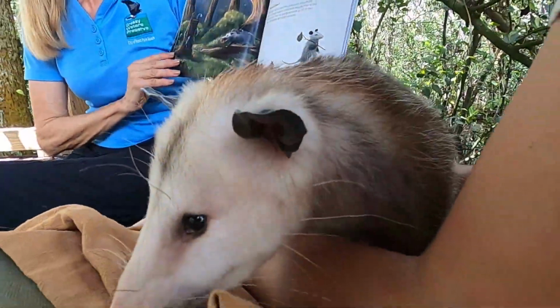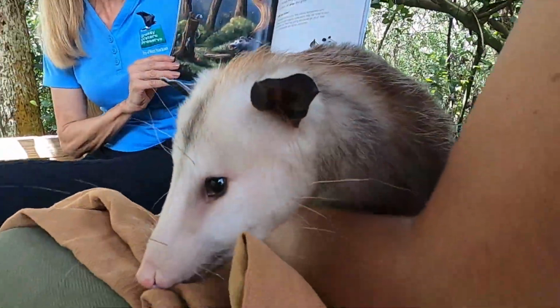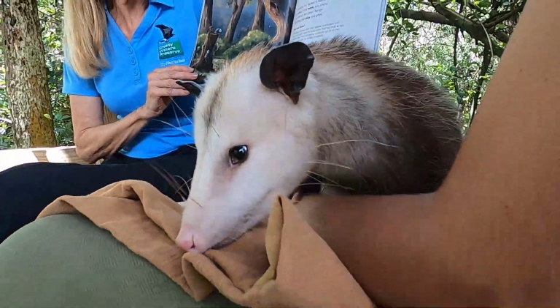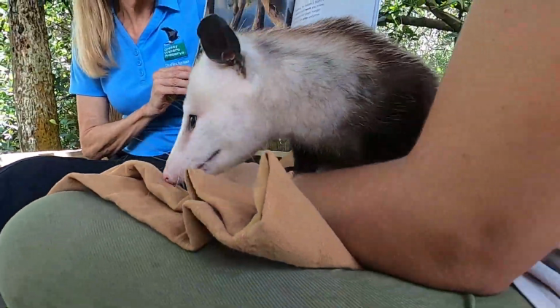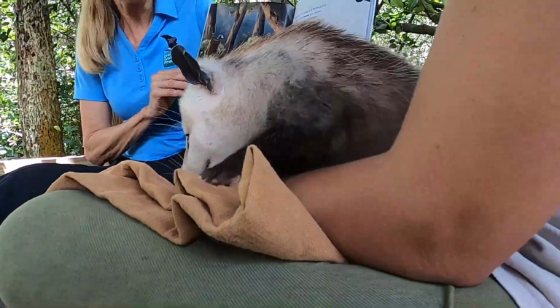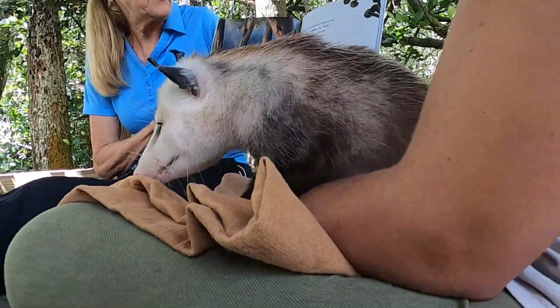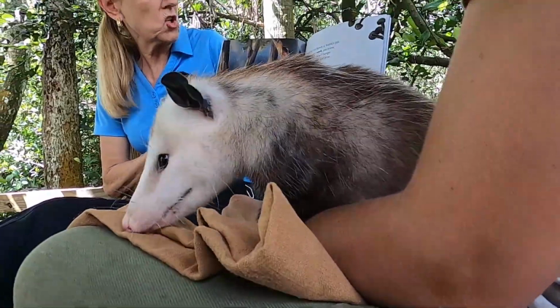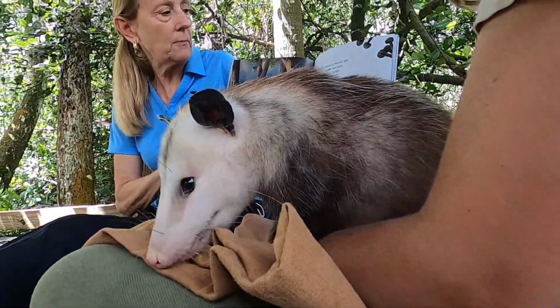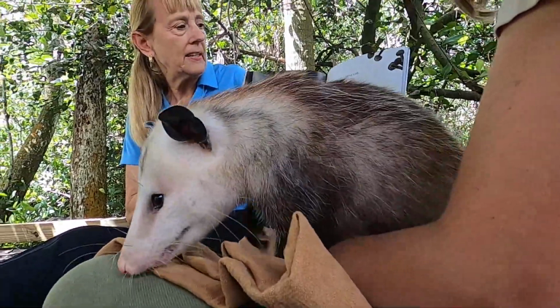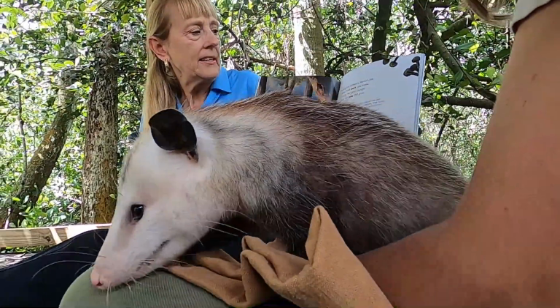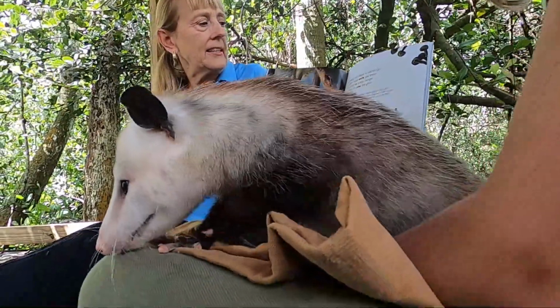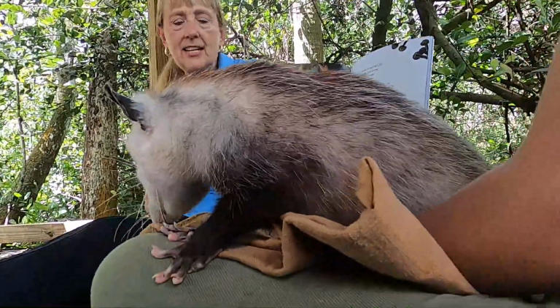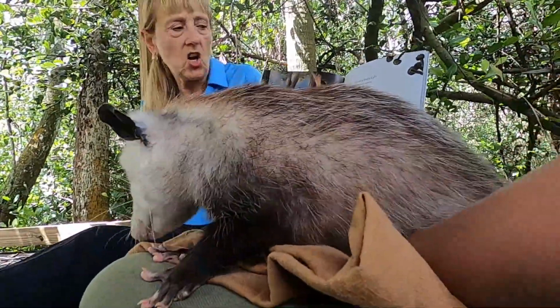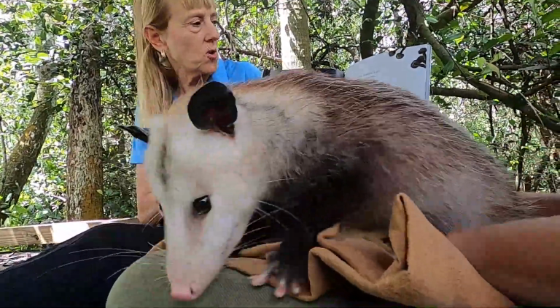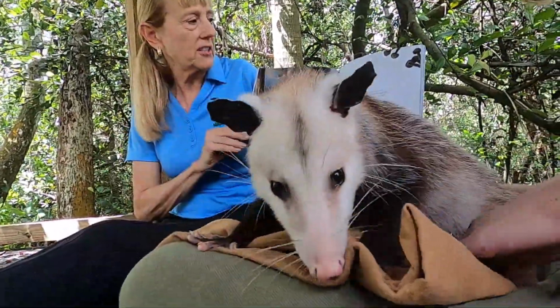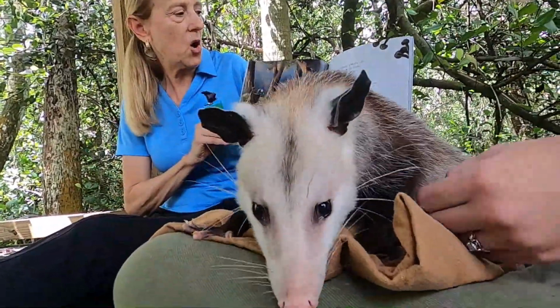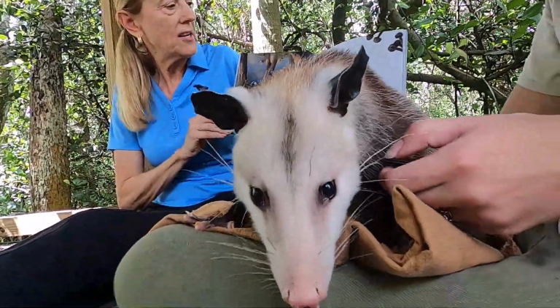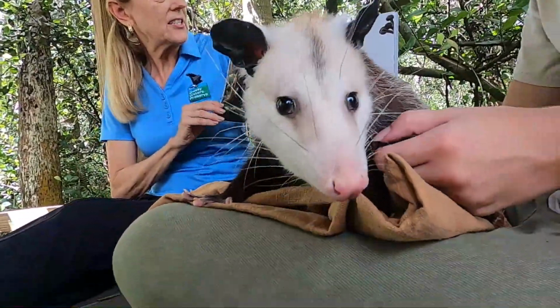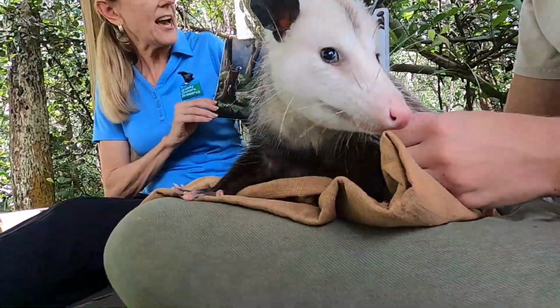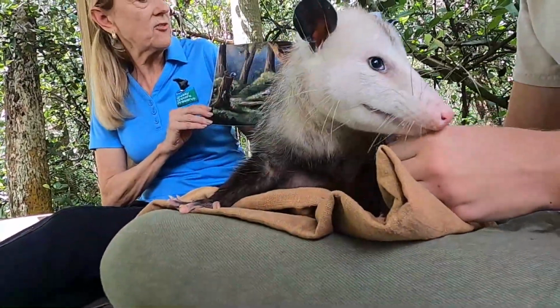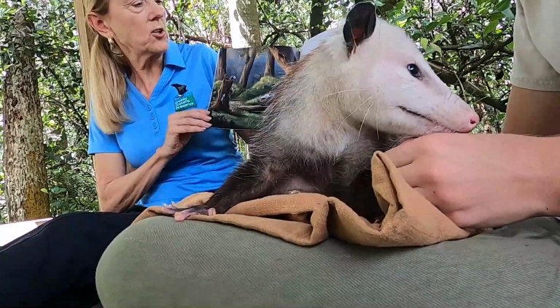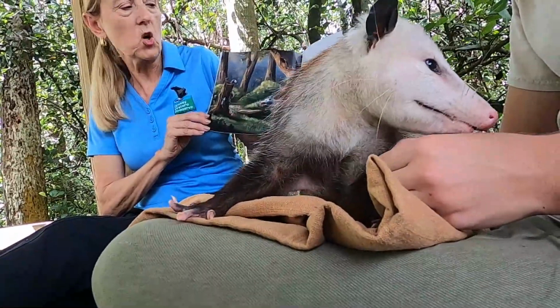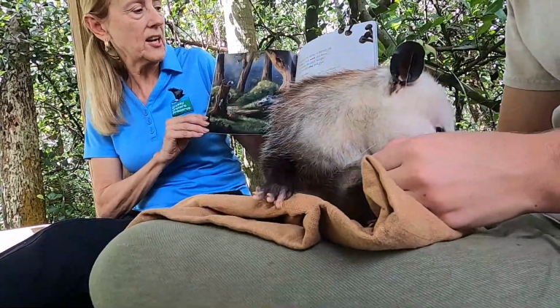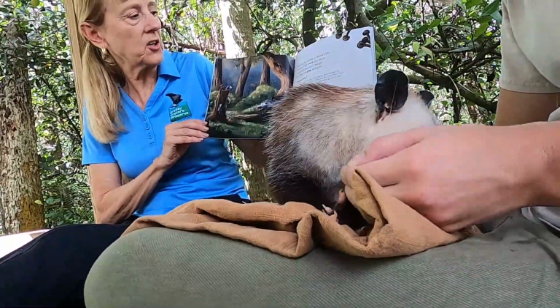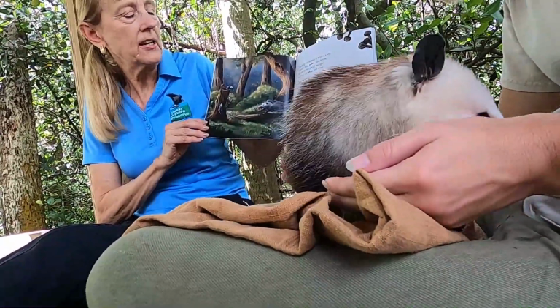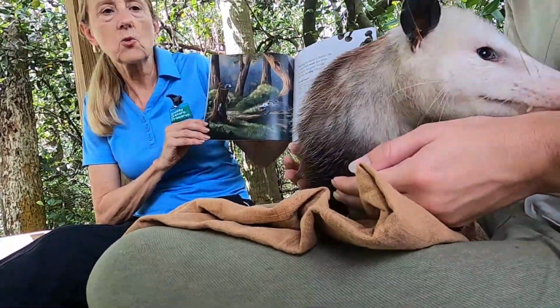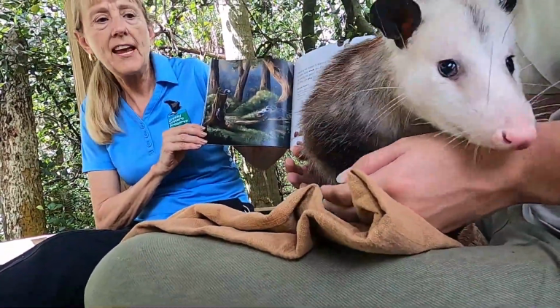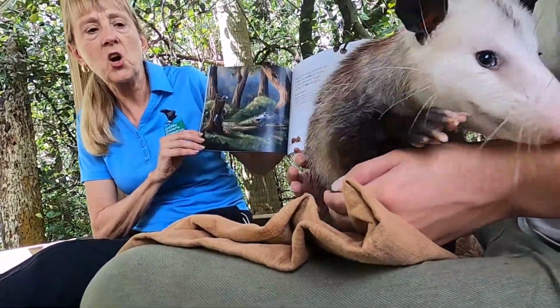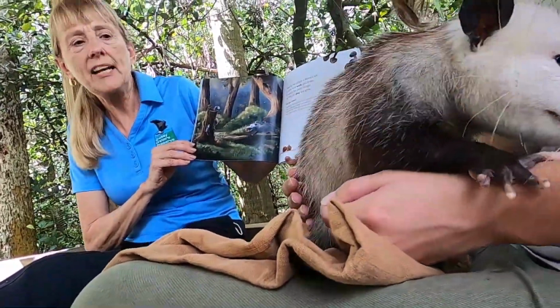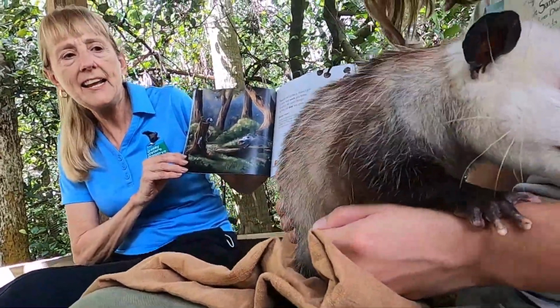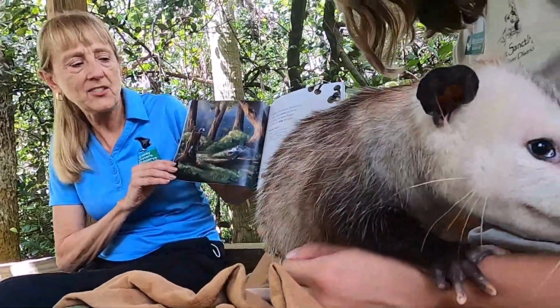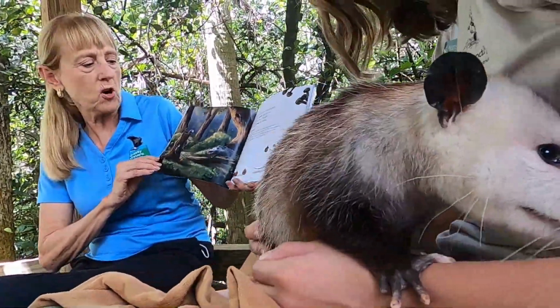Feeding her babies is Mama's job. It takes hard work, you know, to satisfy her joey's hunger so they can all play and grow.